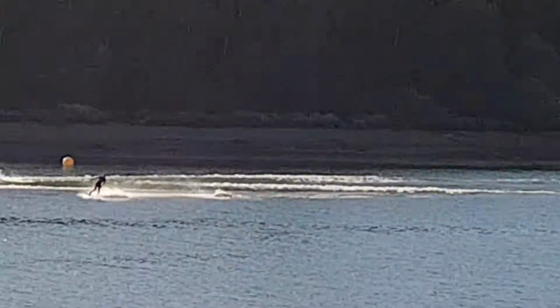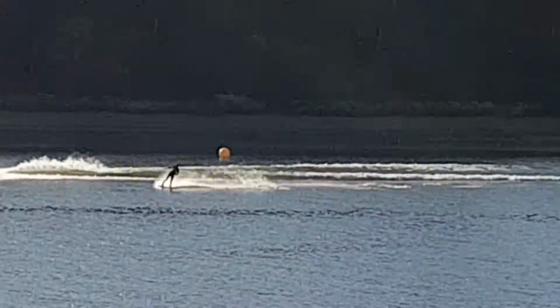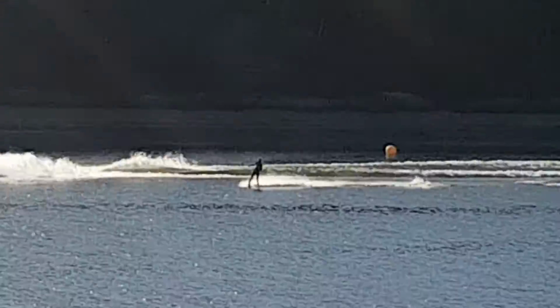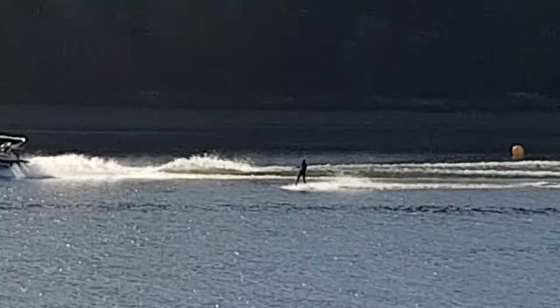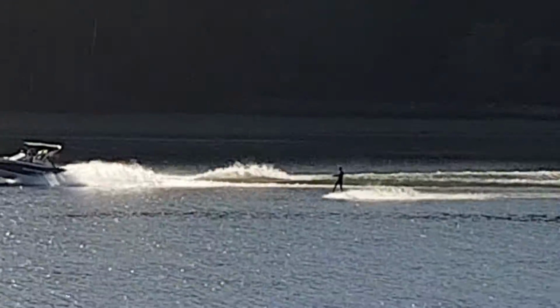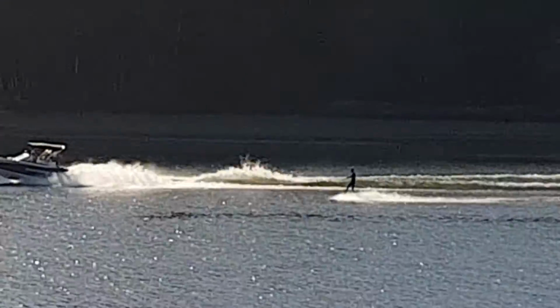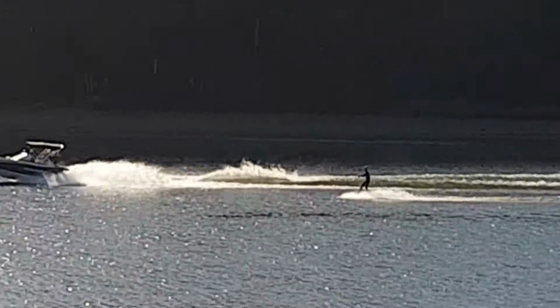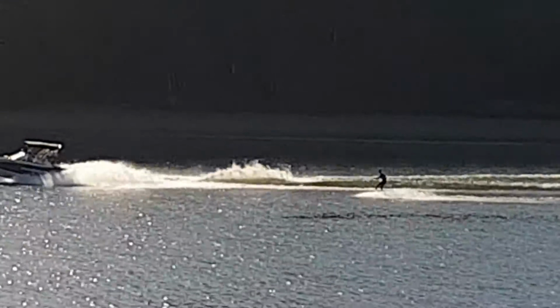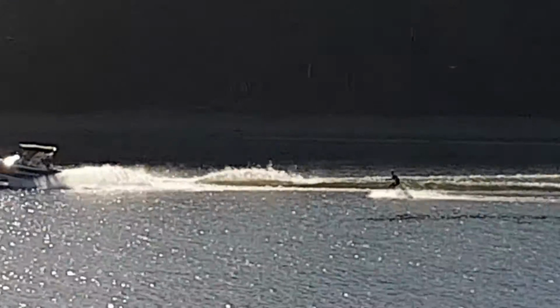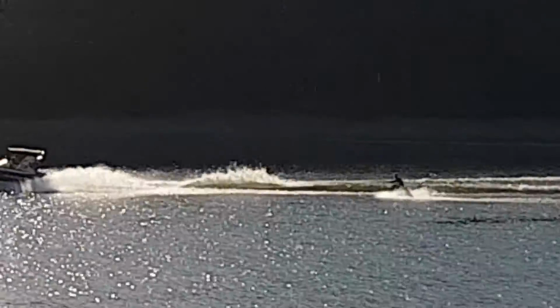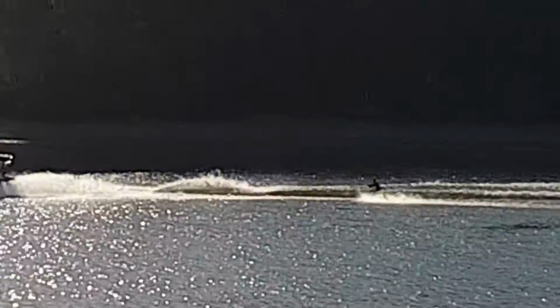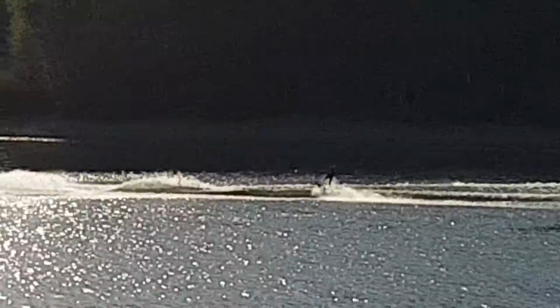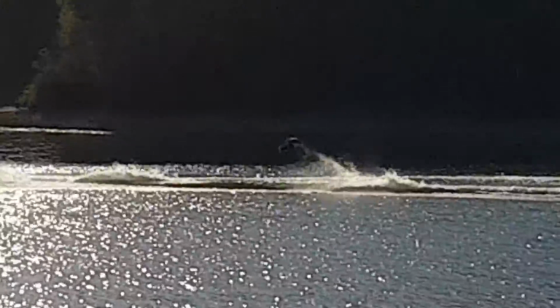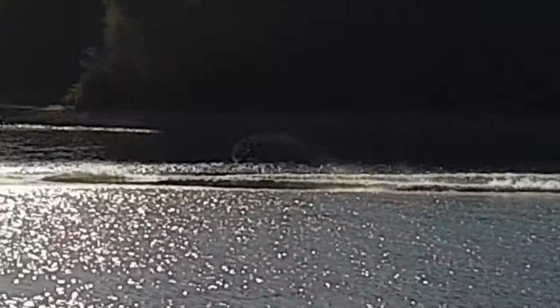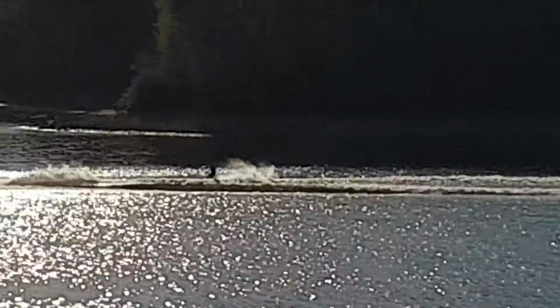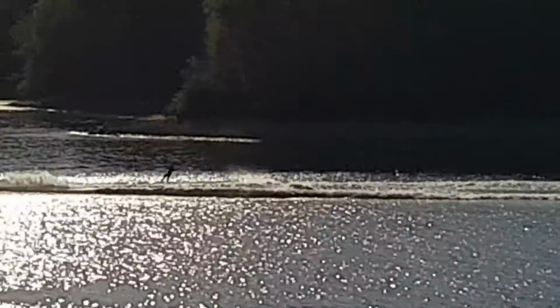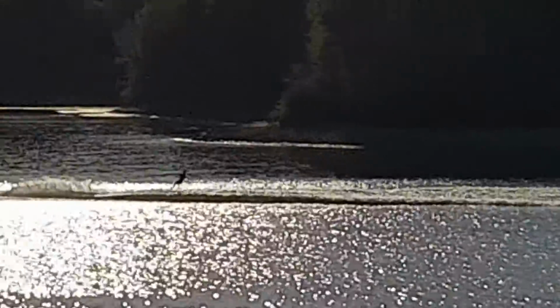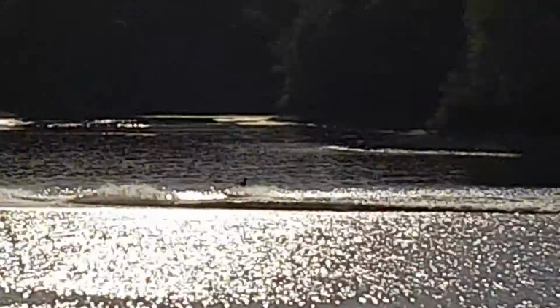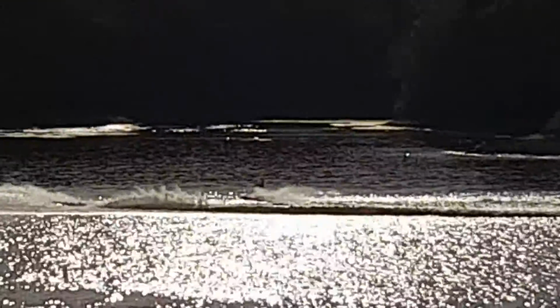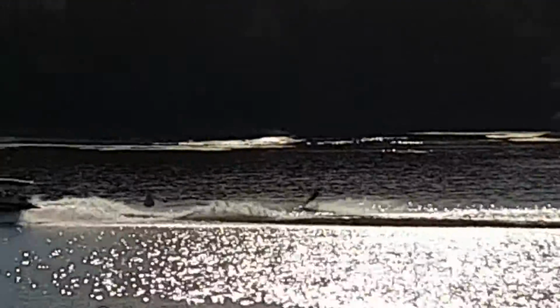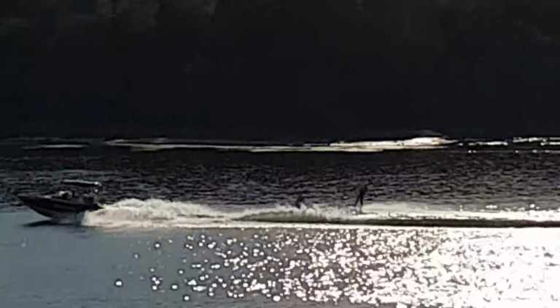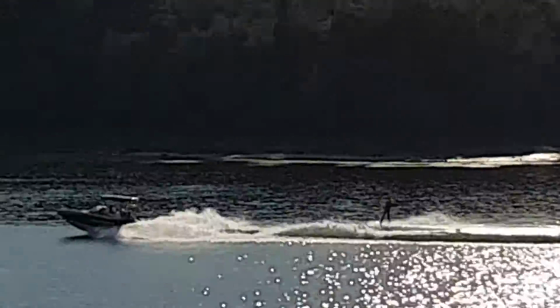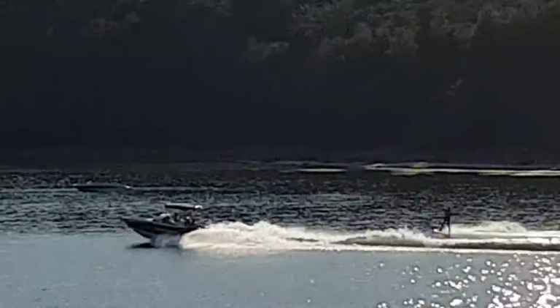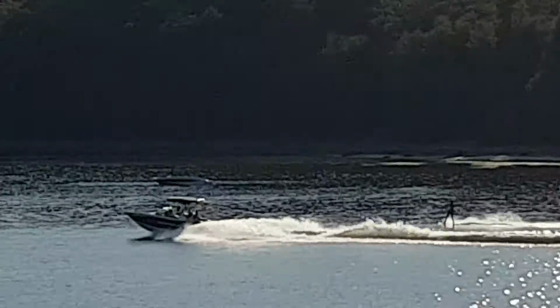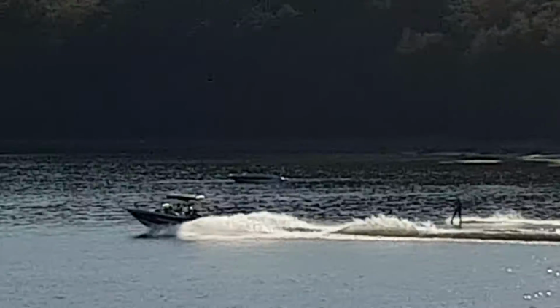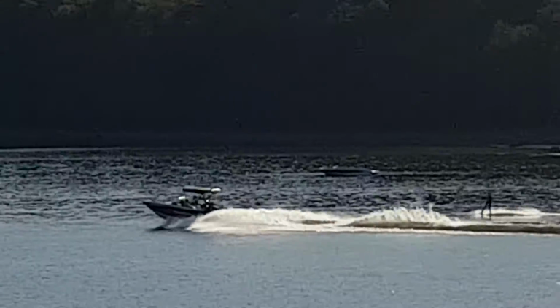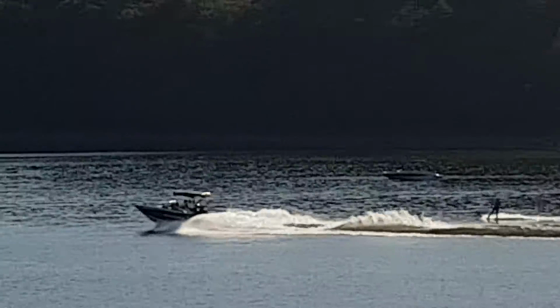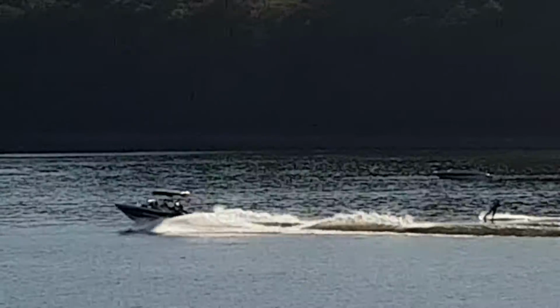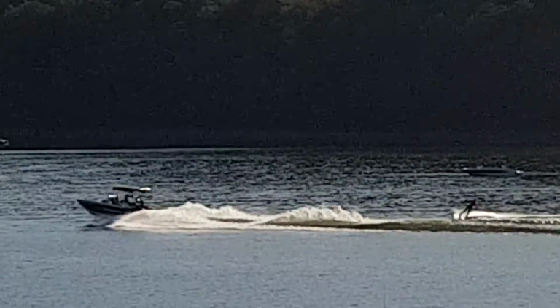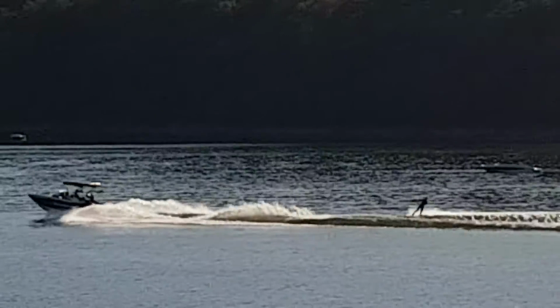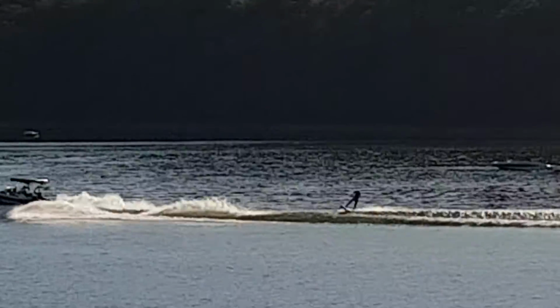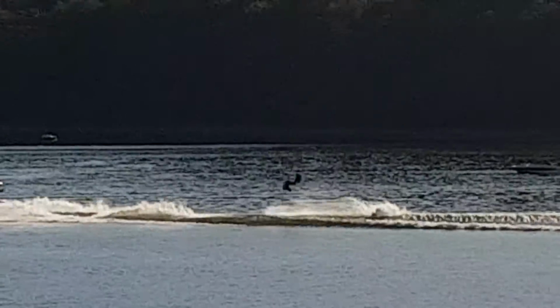Went really big on that one, goes back on his heels for a backside 360, sticks it — beautiful with the sun behind it, you can see it. He is unbelievable.